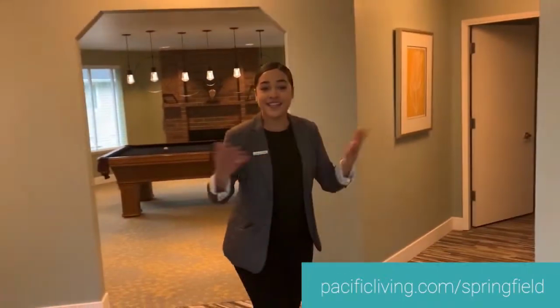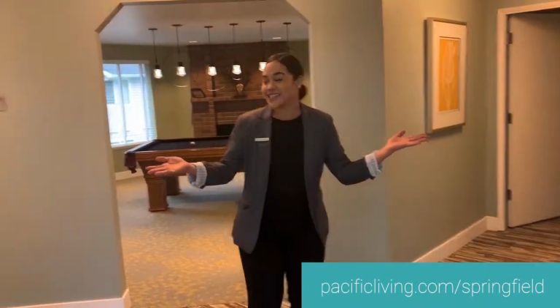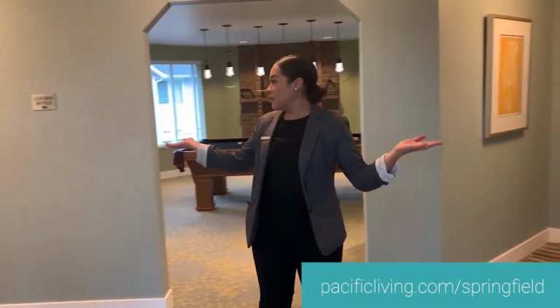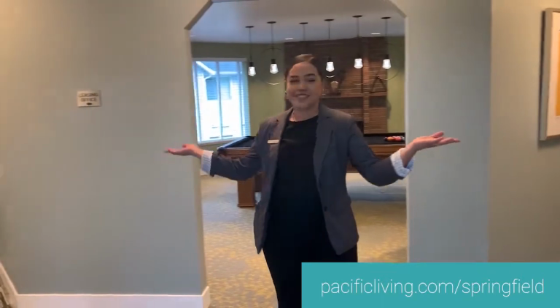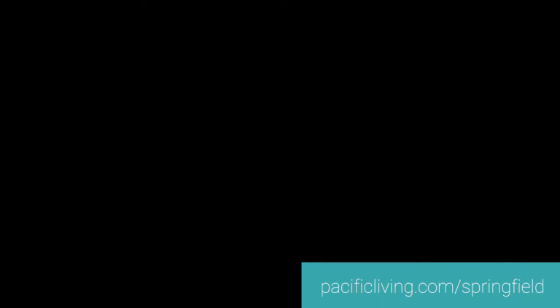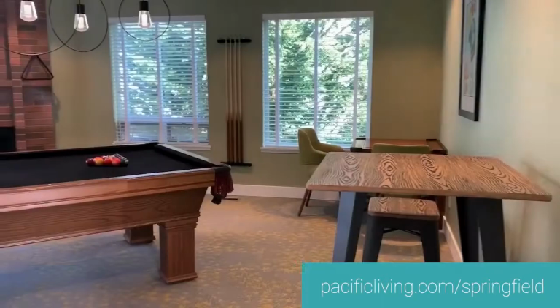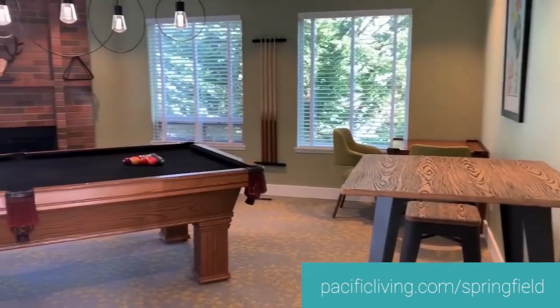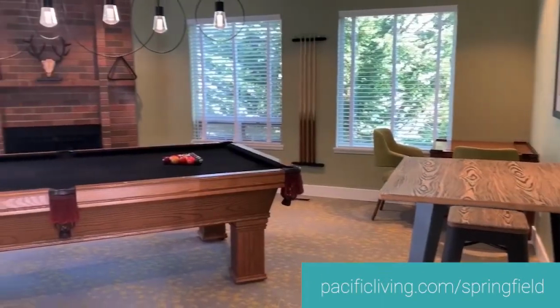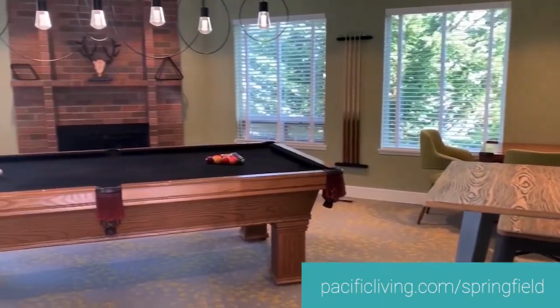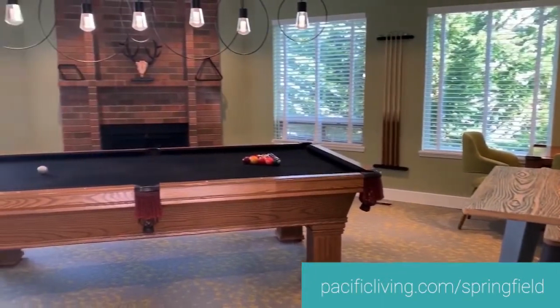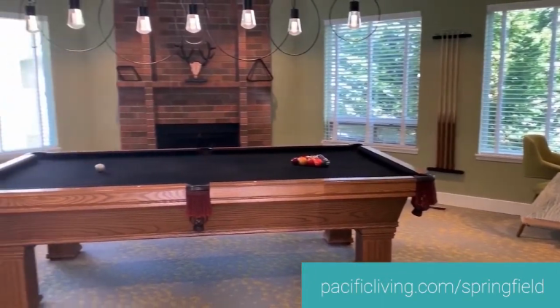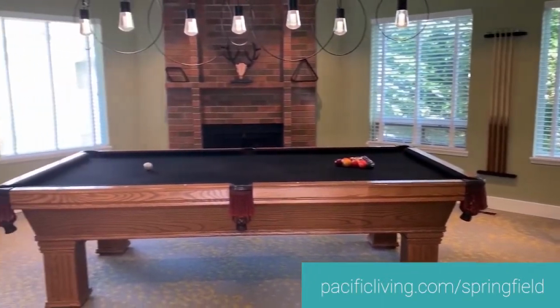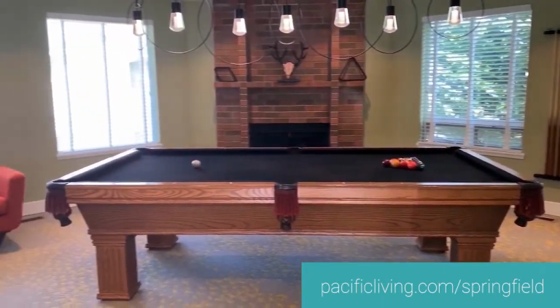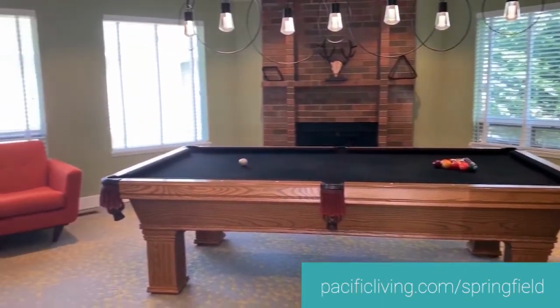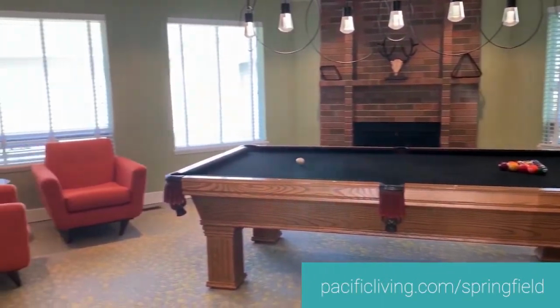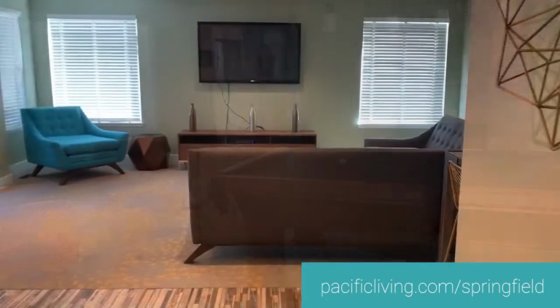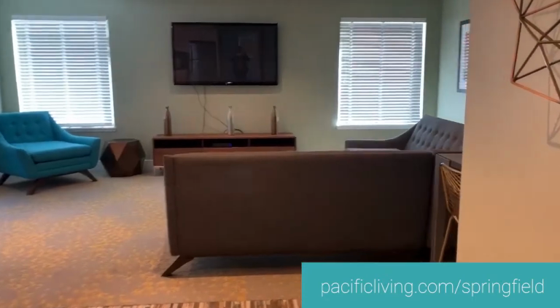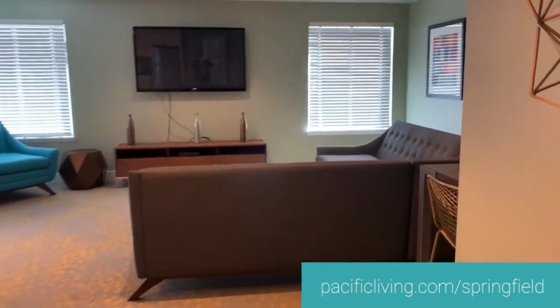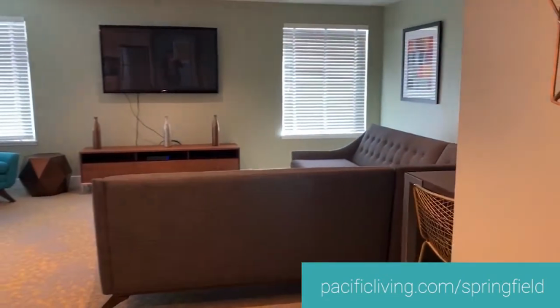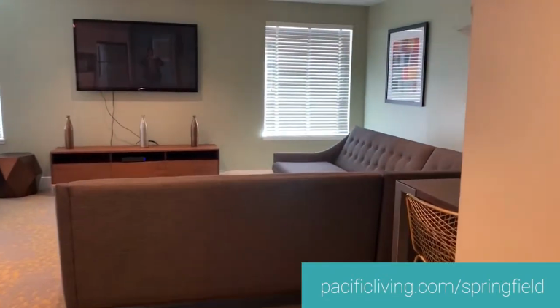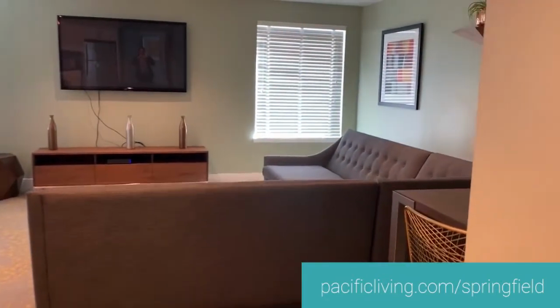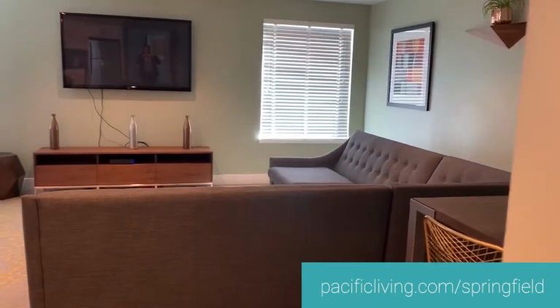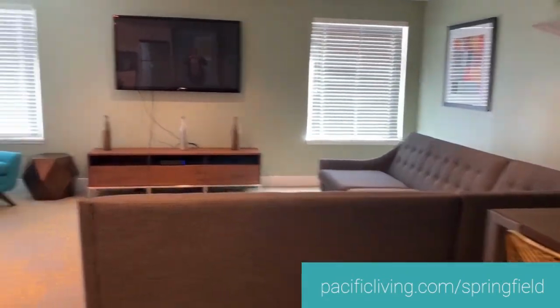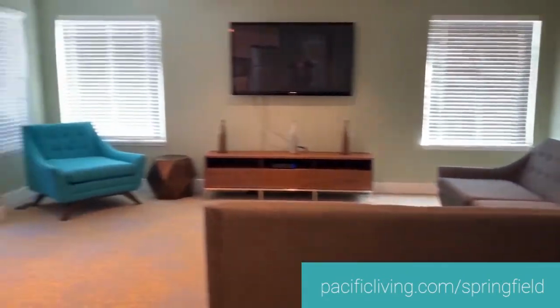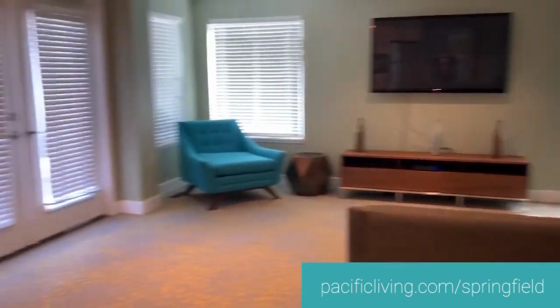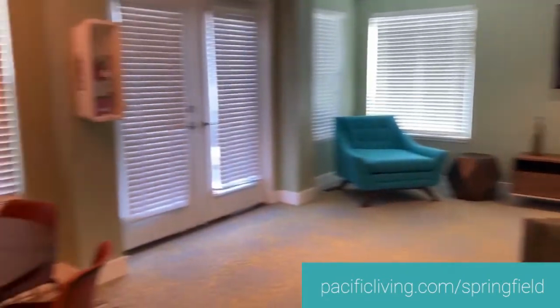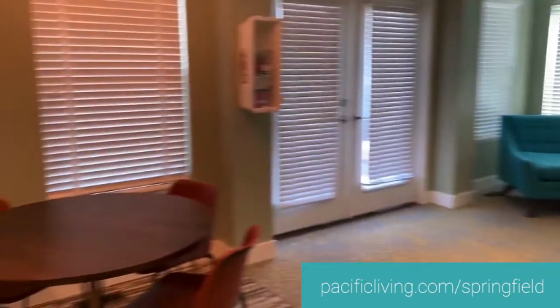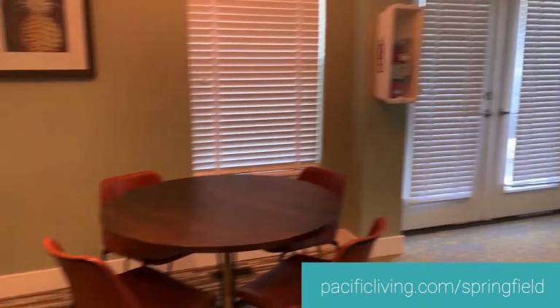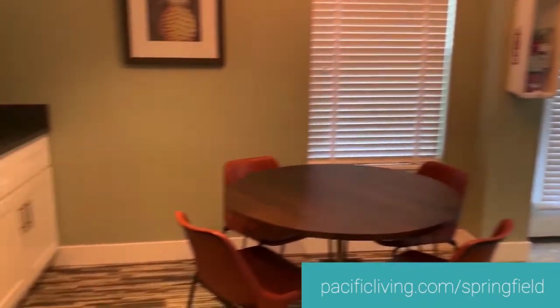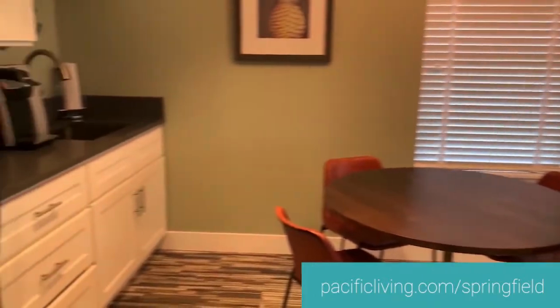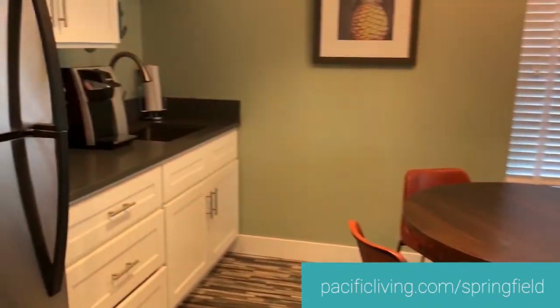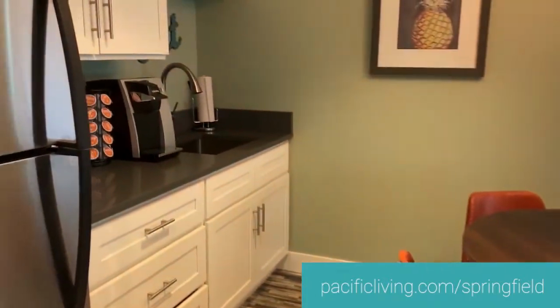This is our clubhouse. Enjoy a game of pool or even kick back, relax and watch TV in our media room. We also provide coffee for our residents daily, so you can stop by the office and grab your morning cup before work.